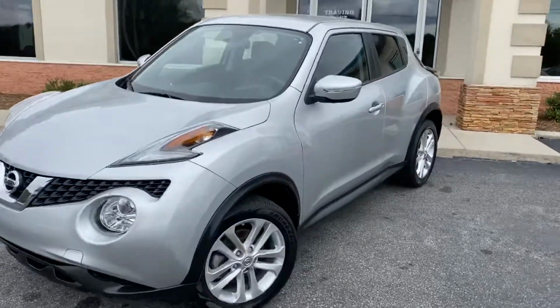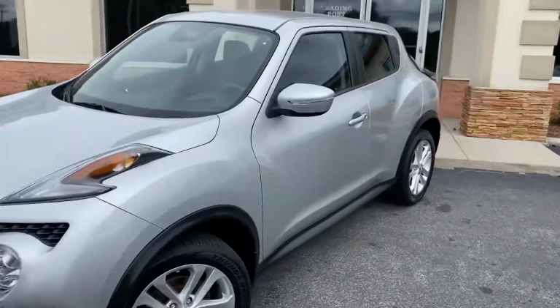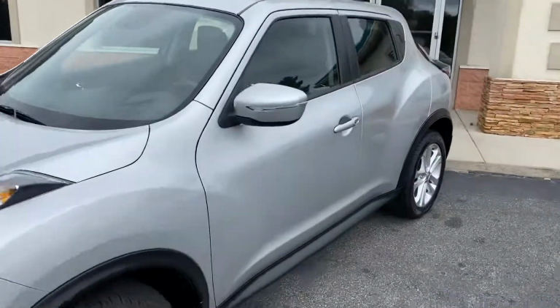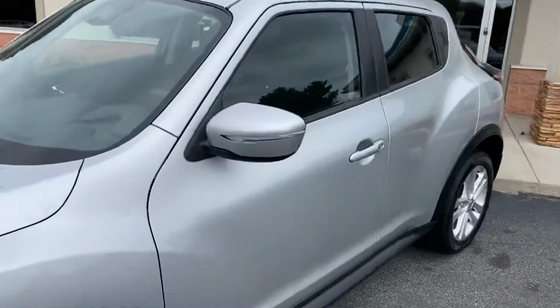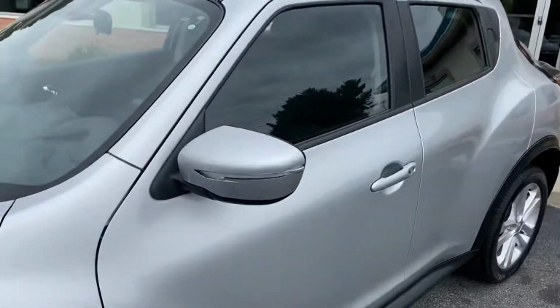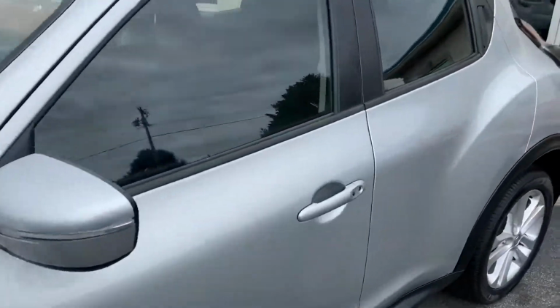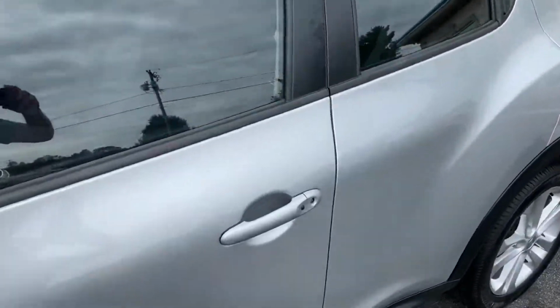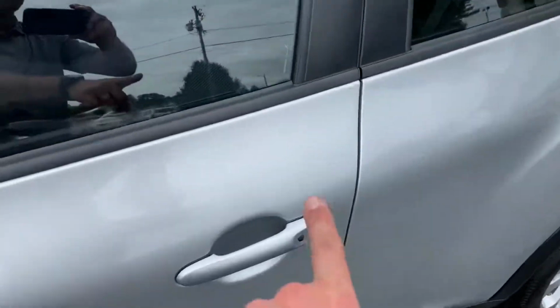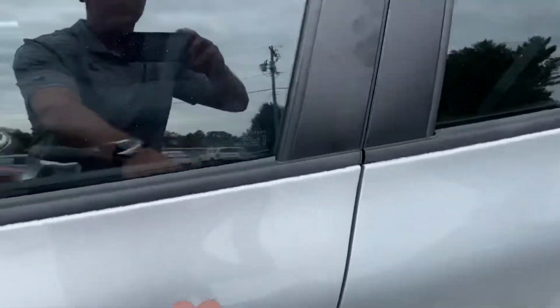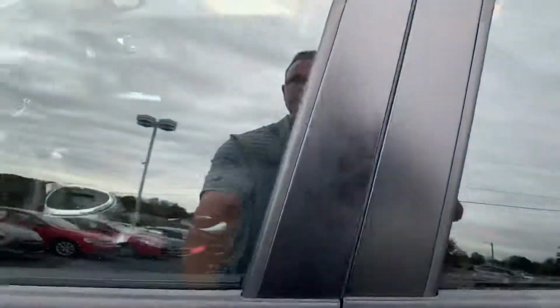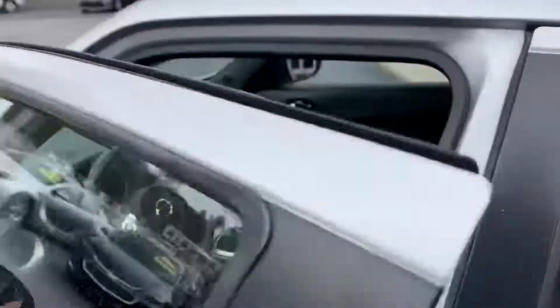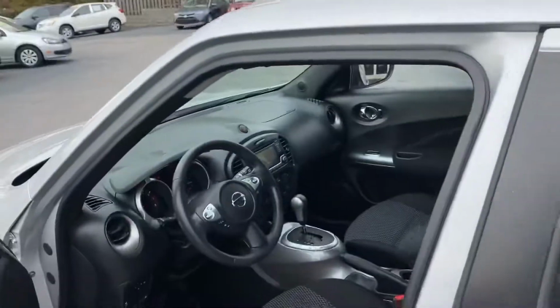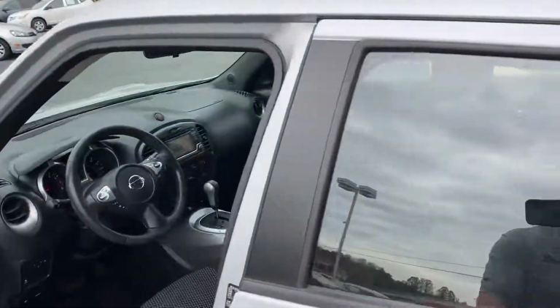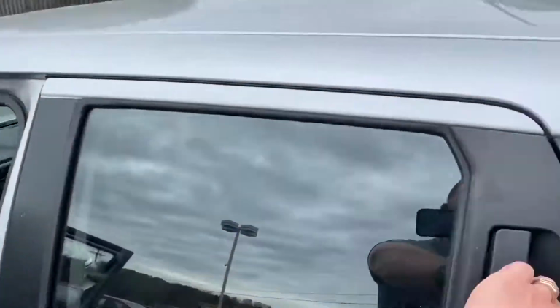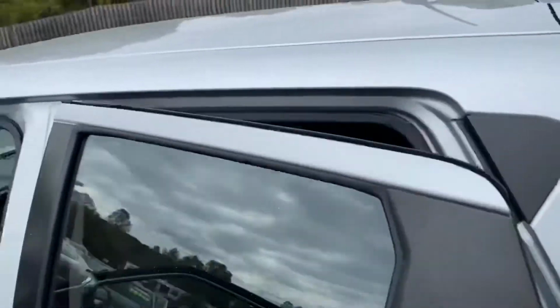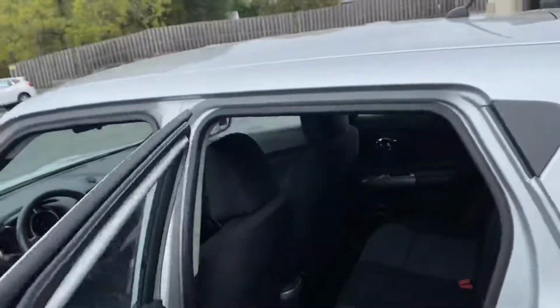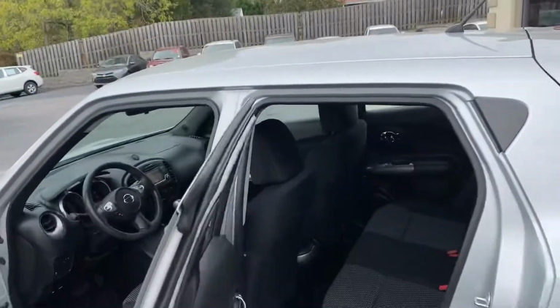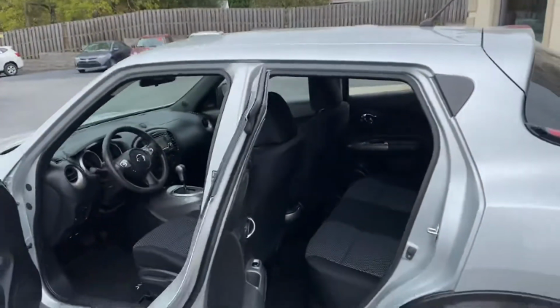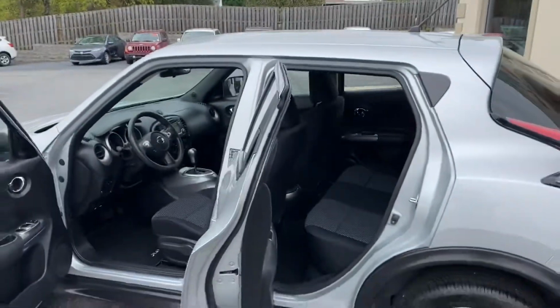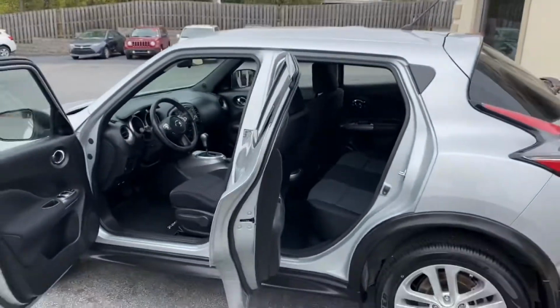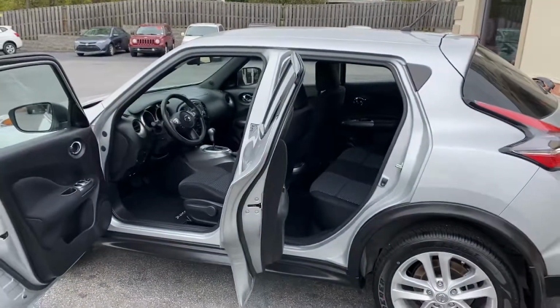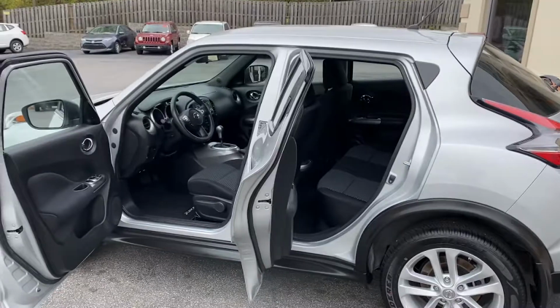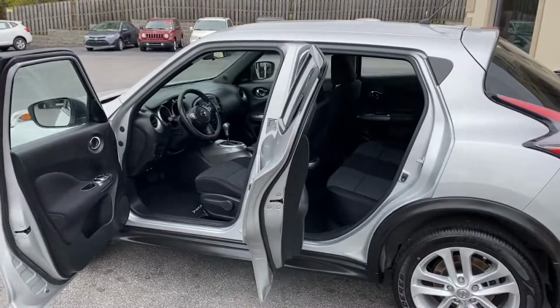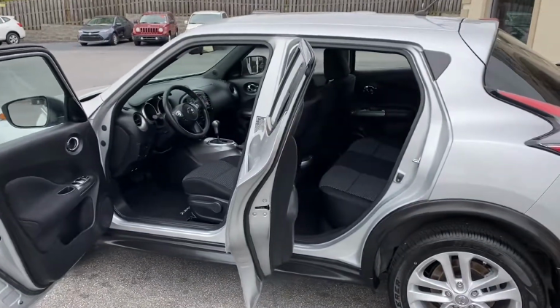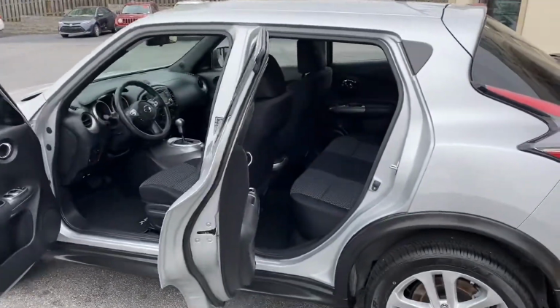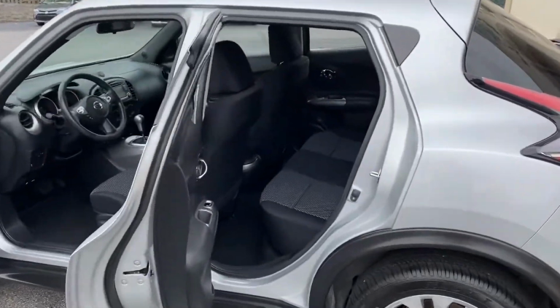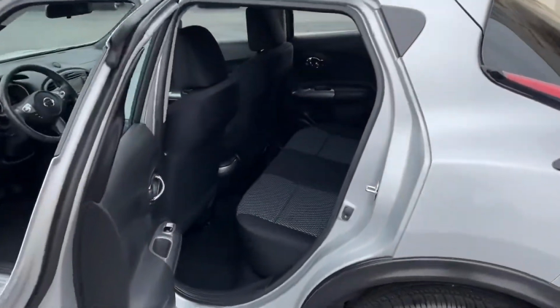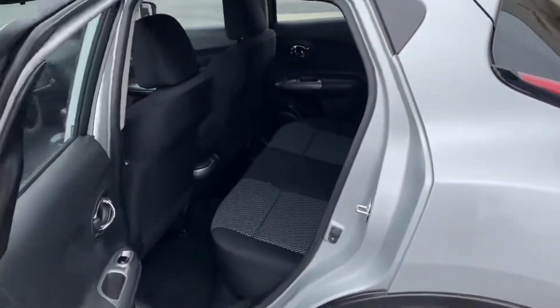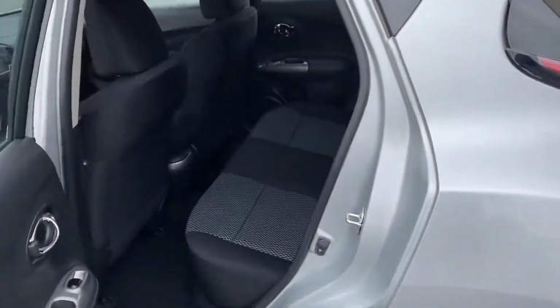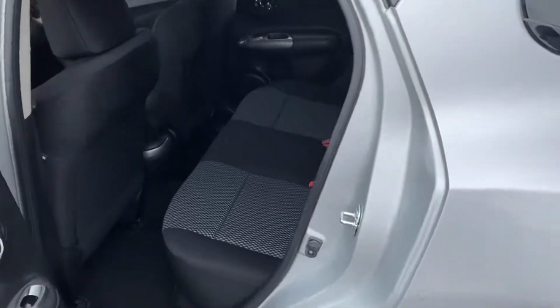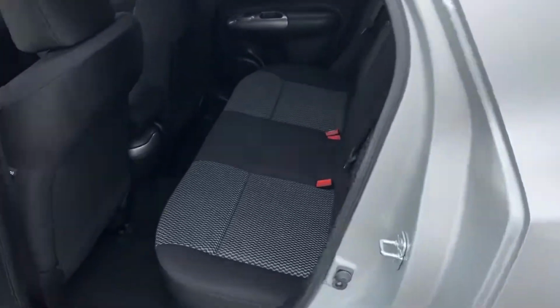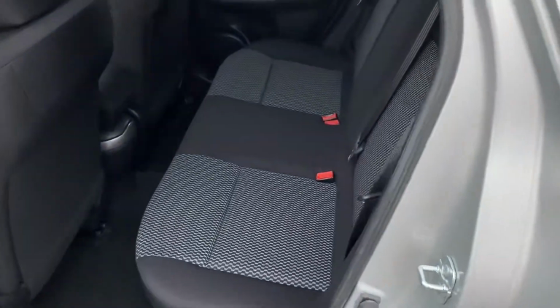Let's look on the inside. Turn signals there, there's your touch to lock and unlock. This is a fun car to drive. I told you the rear has never been sat in — look at that.